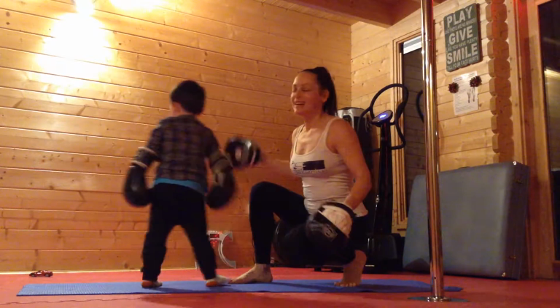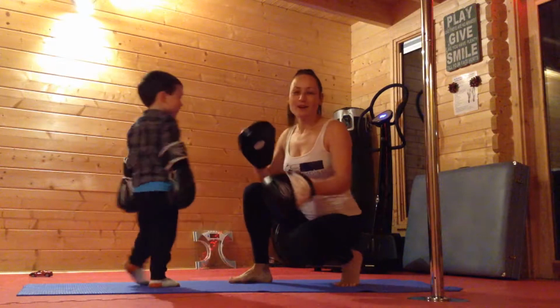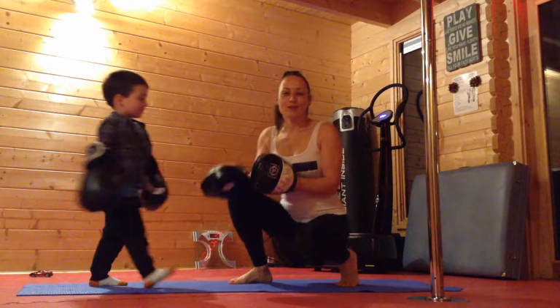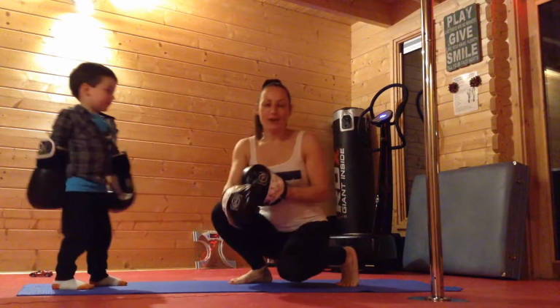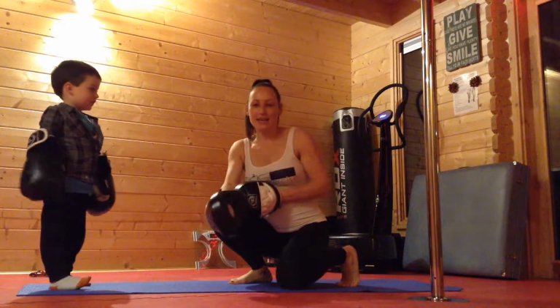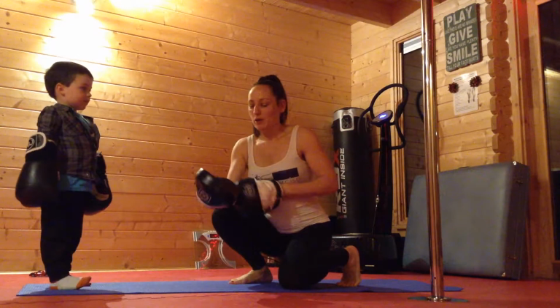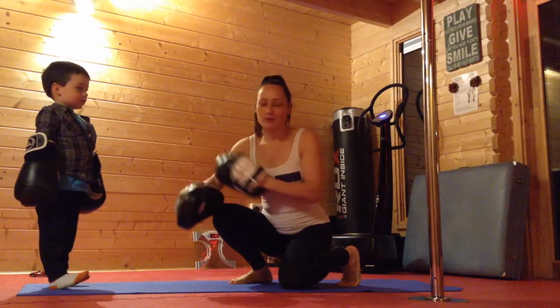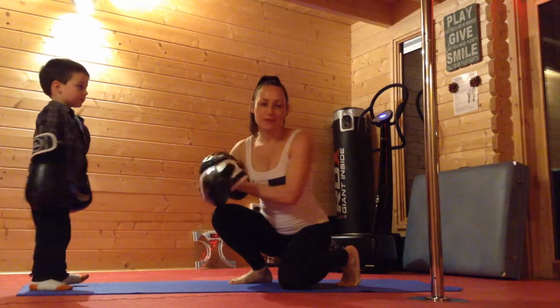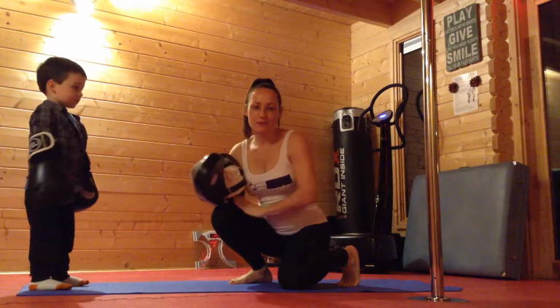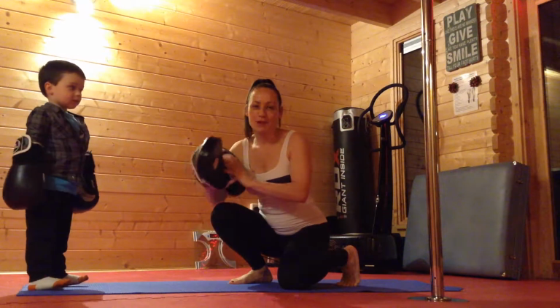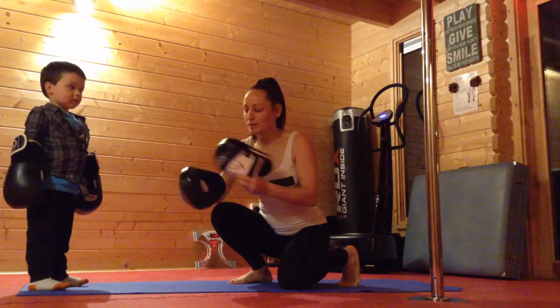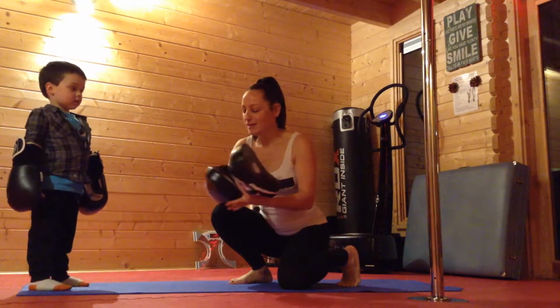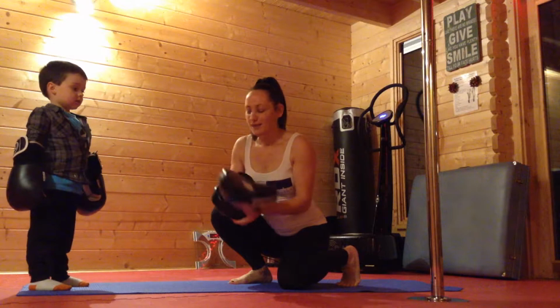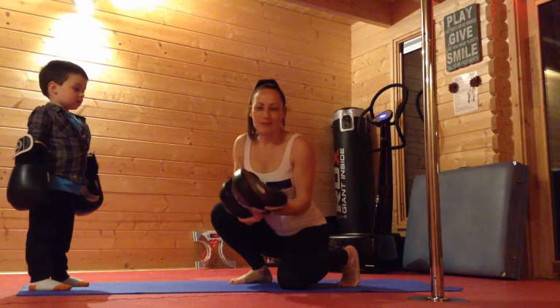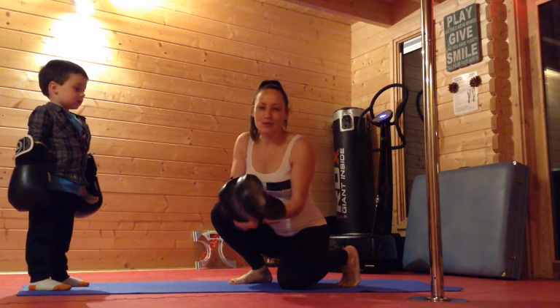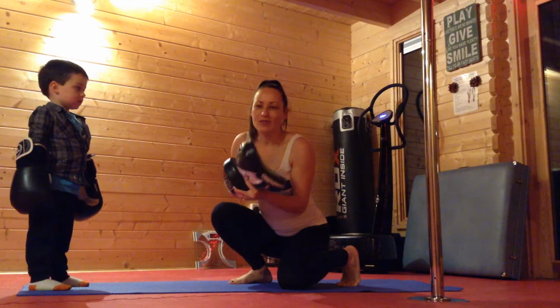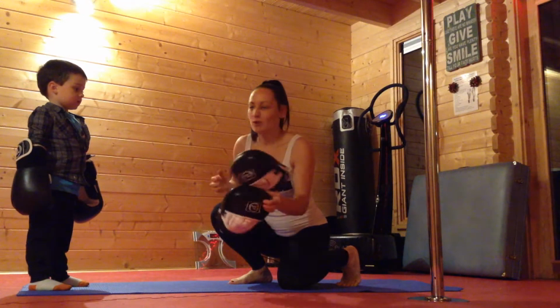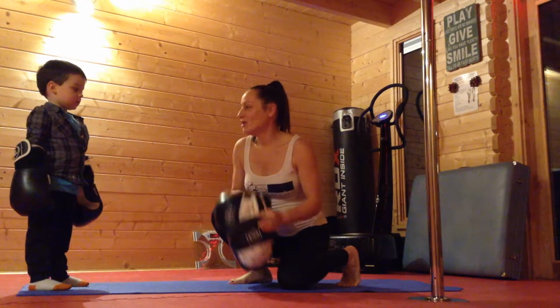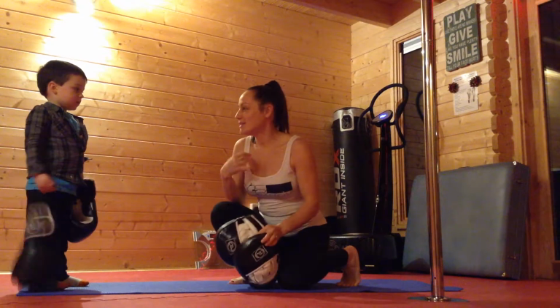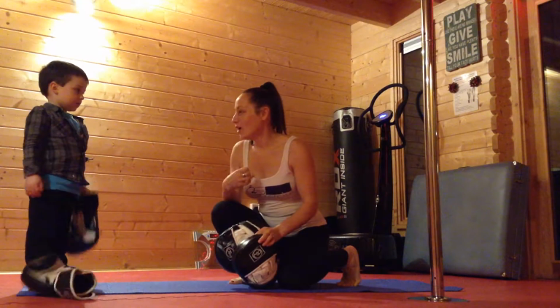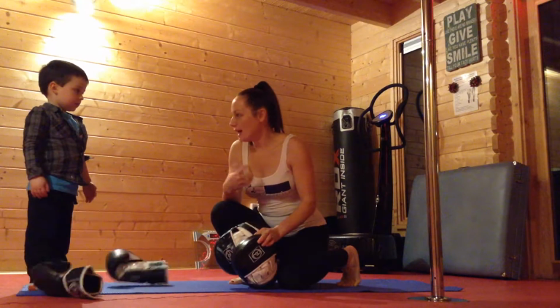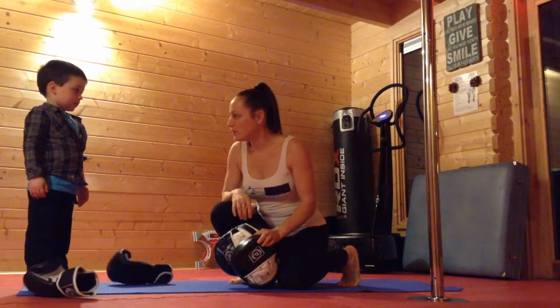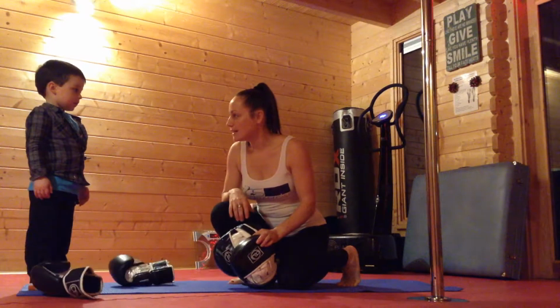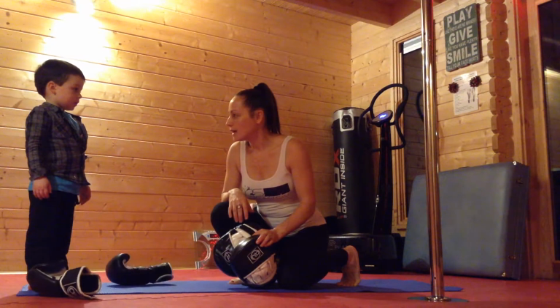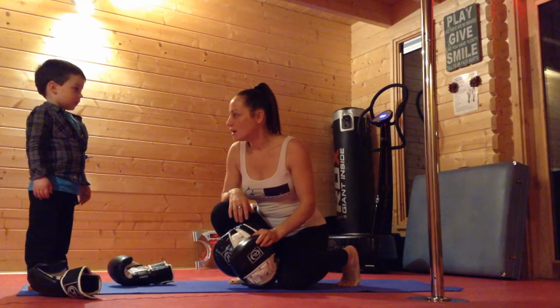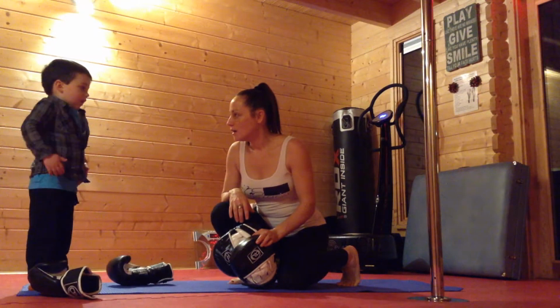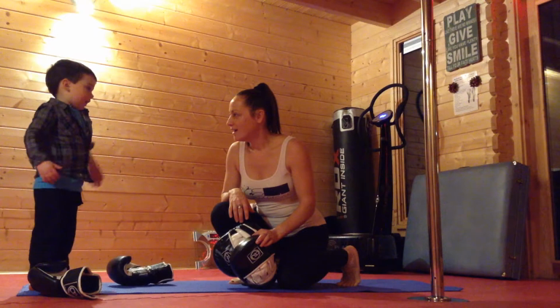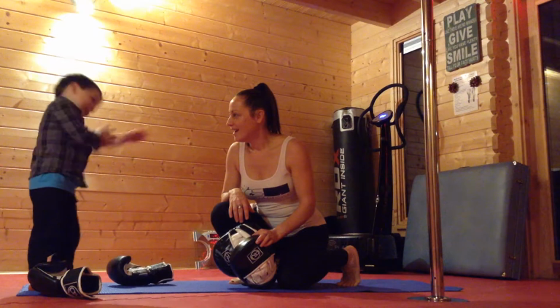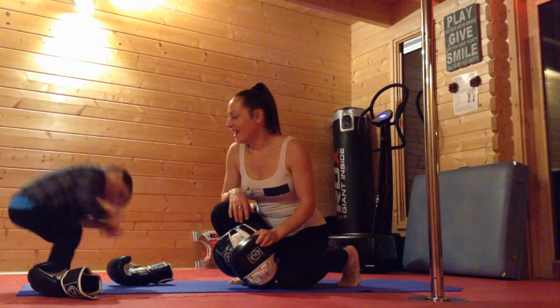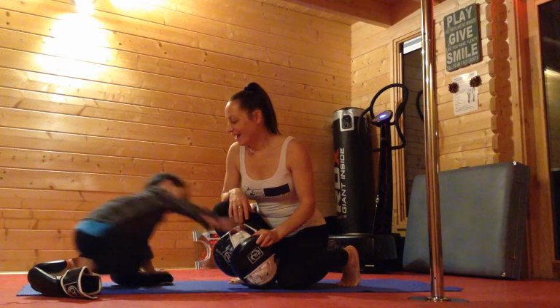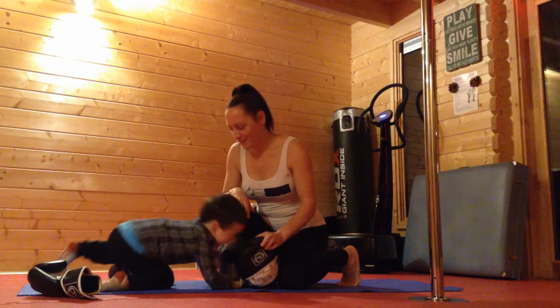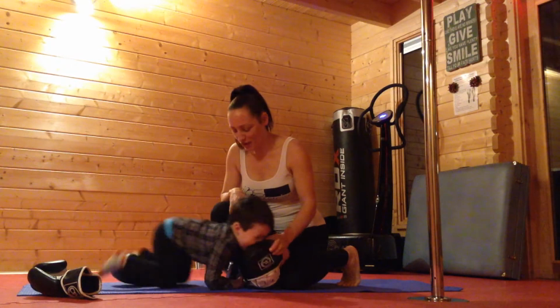So during coaching we can do some fun stuff like boxing to make sure that you're increasing your heart rate. How are you feeling now Zach? Do you feel good?